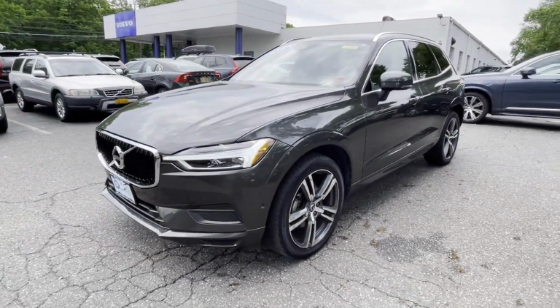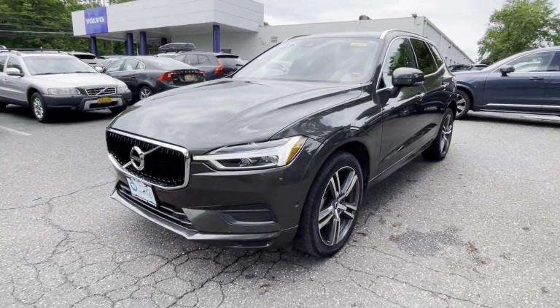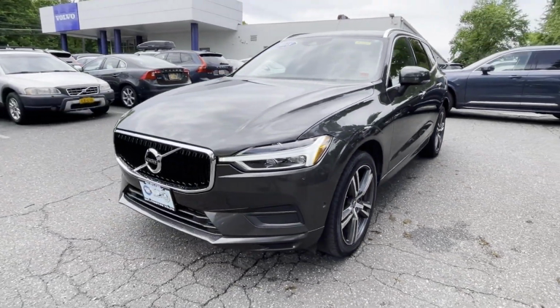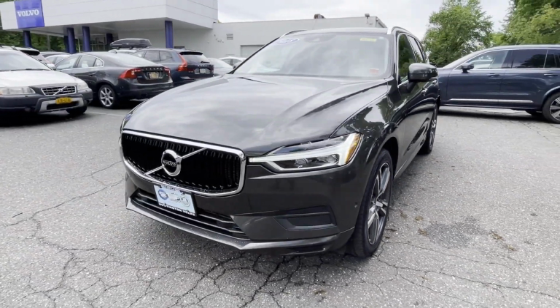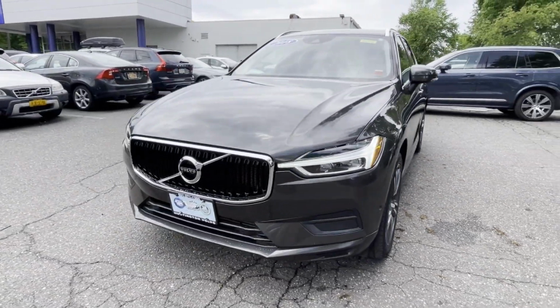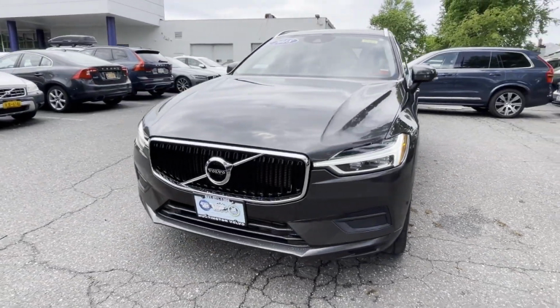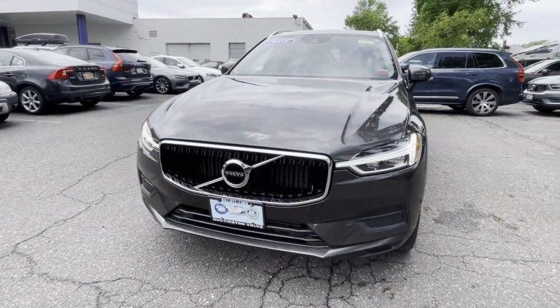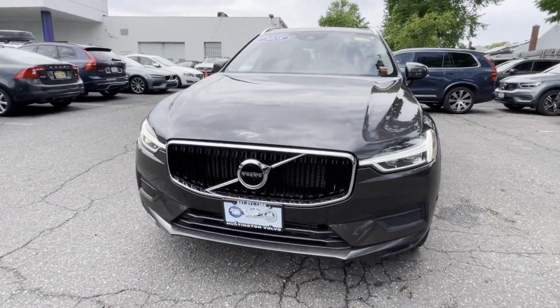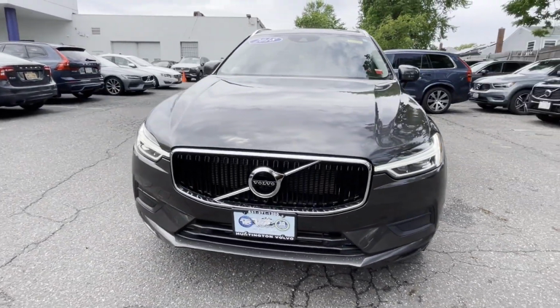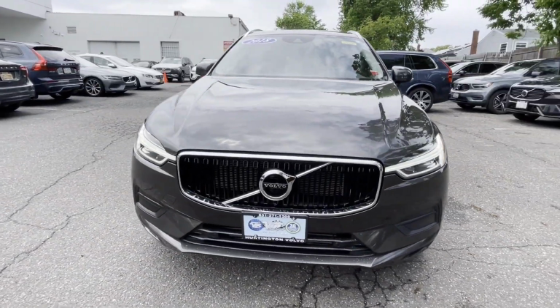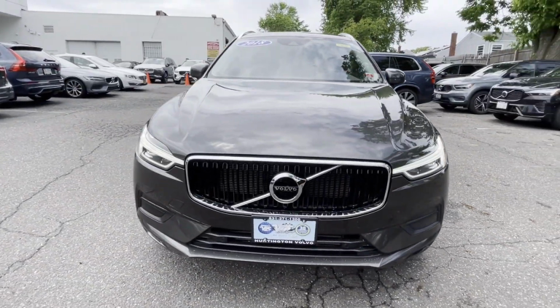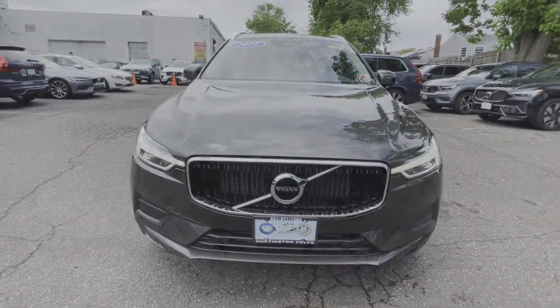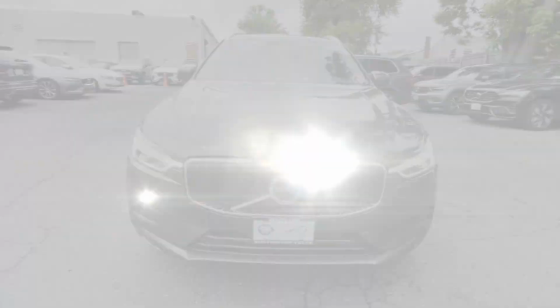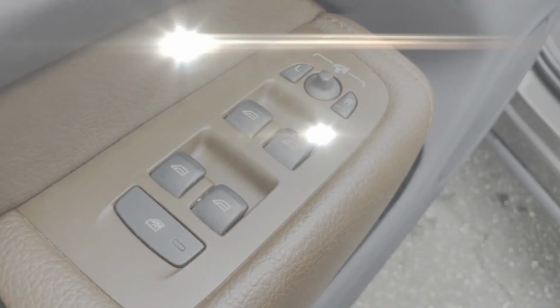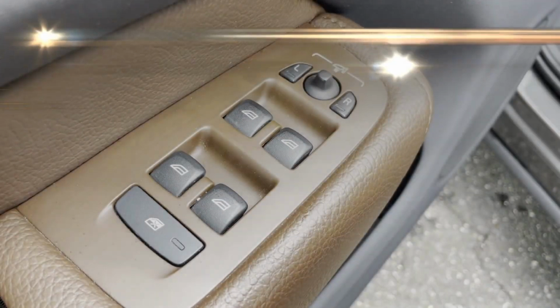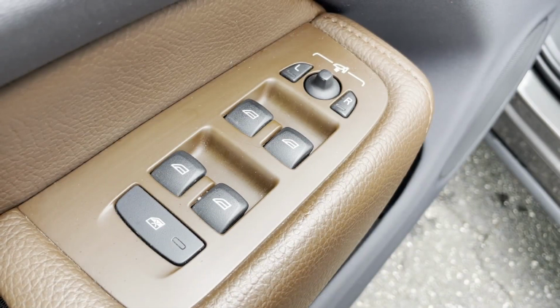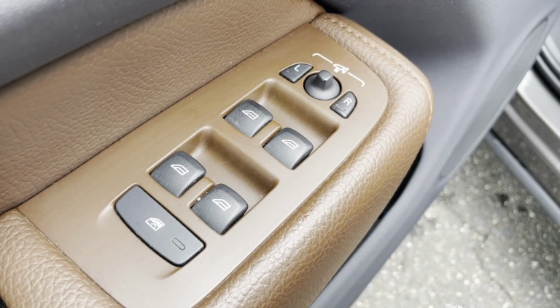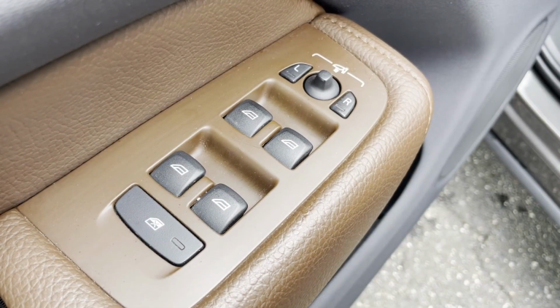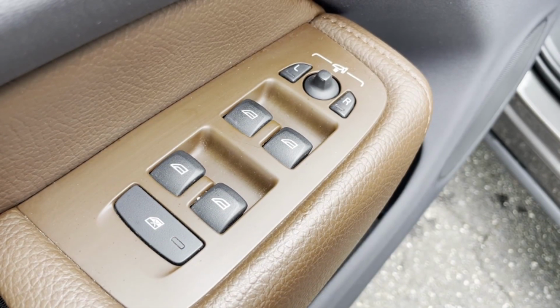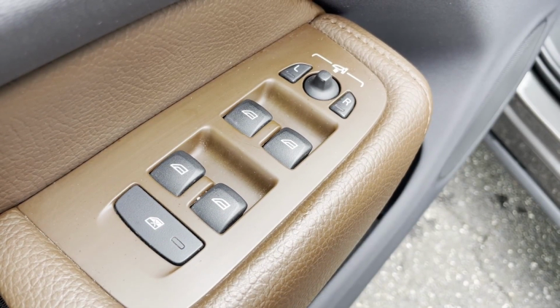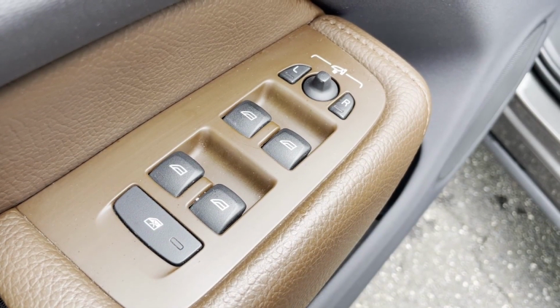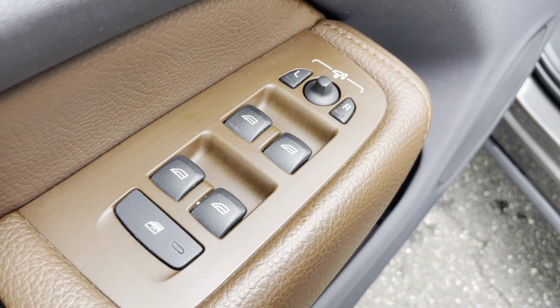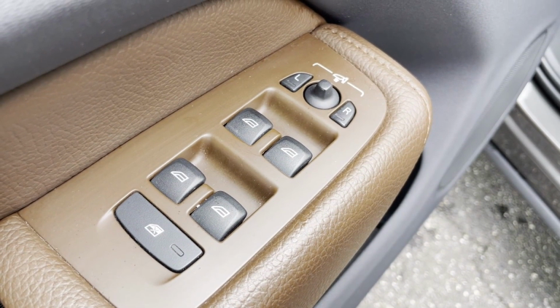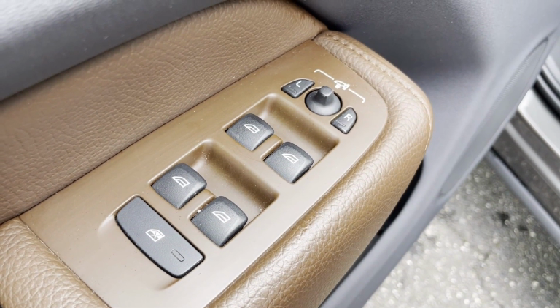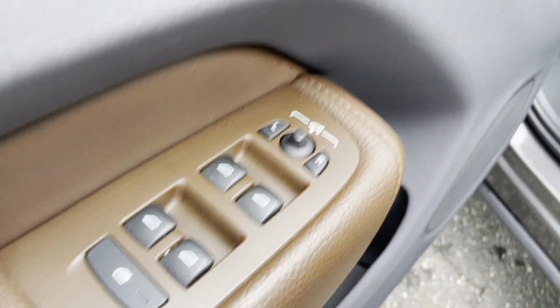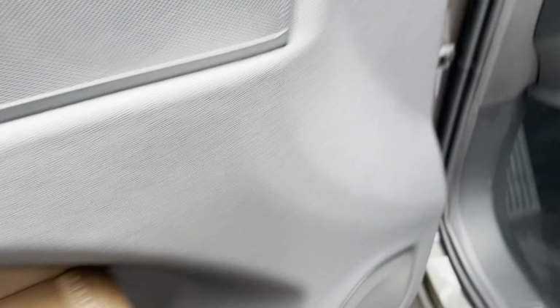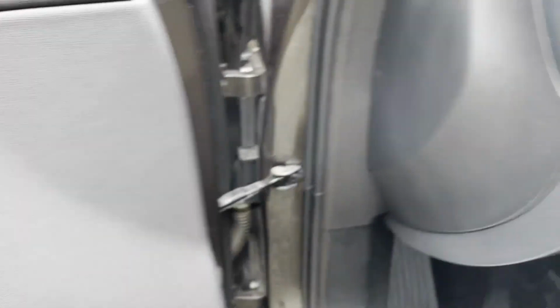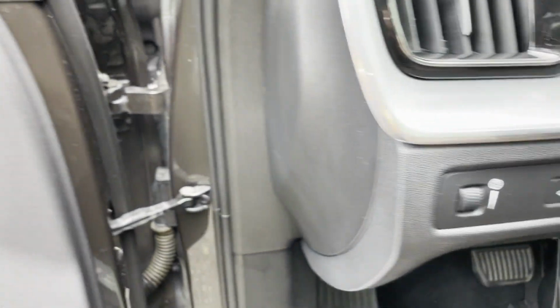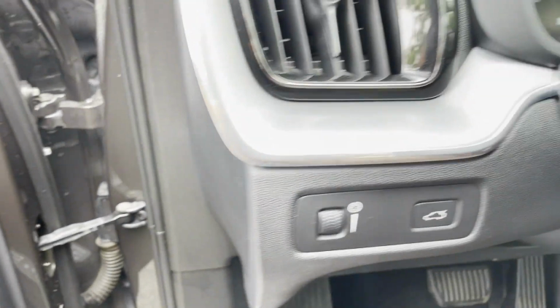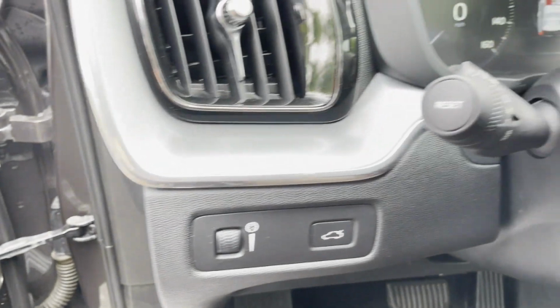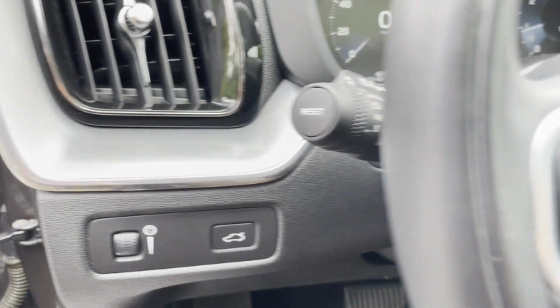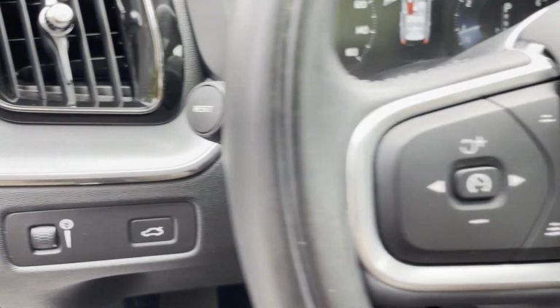Additional features include heated side view mirrors, leather seats, panoramic roof, moonroof, backup camera, passenger seat adjustable lumbar support, memory seat, and tinted windows.